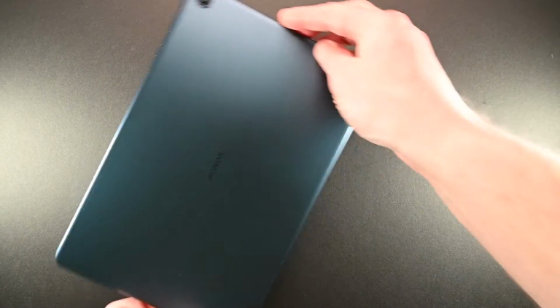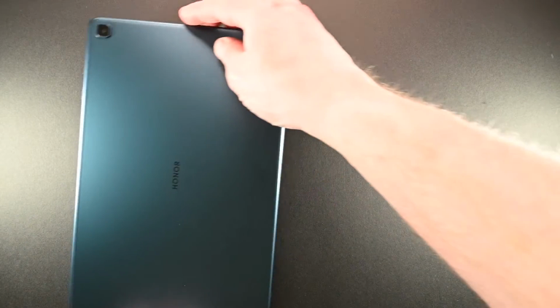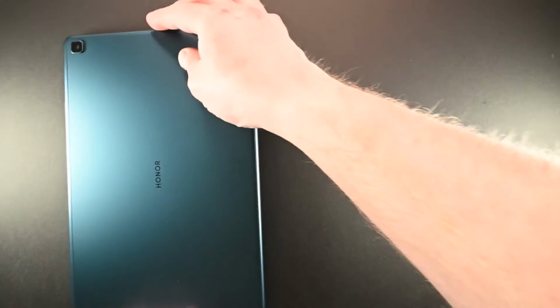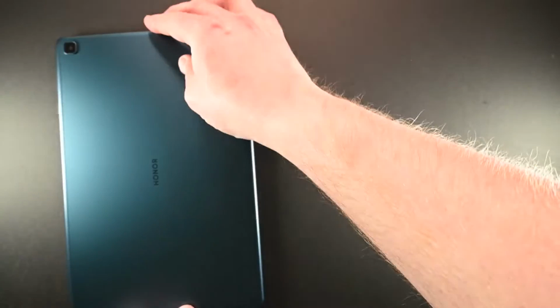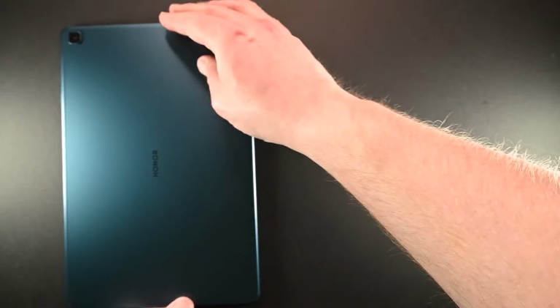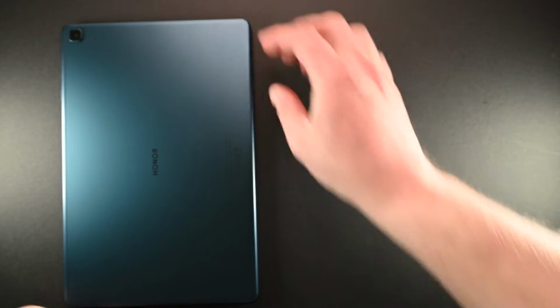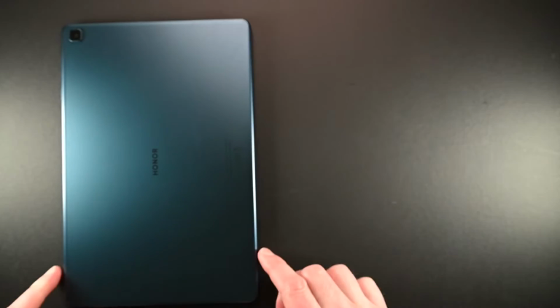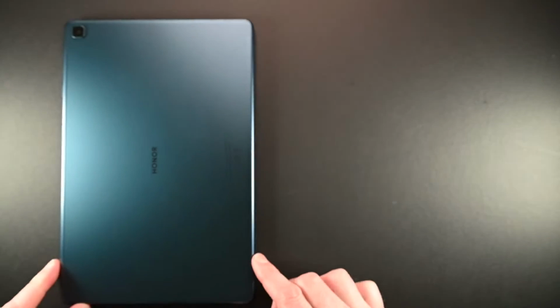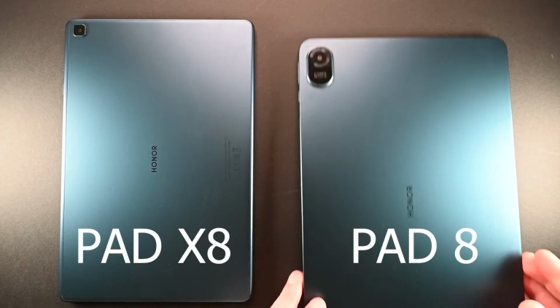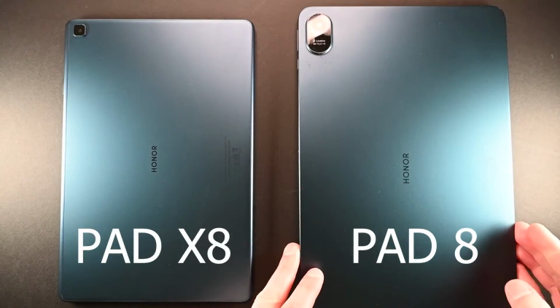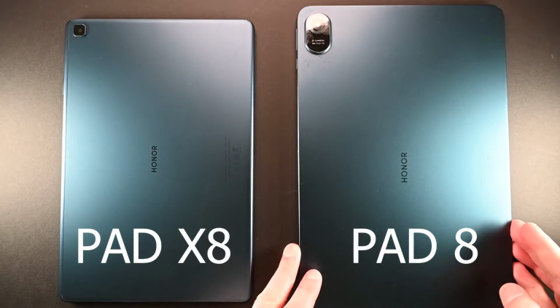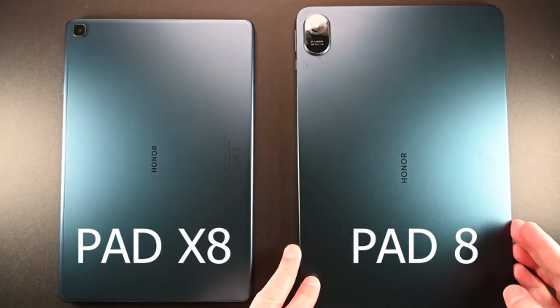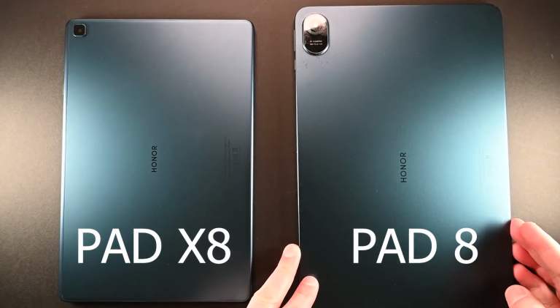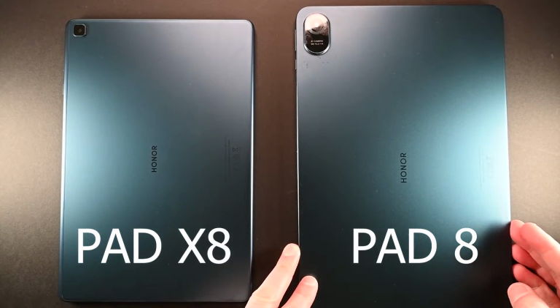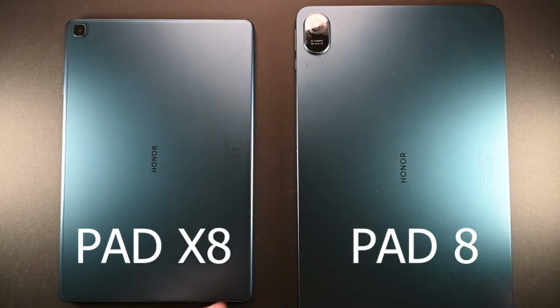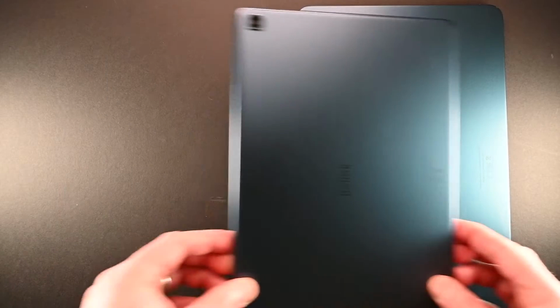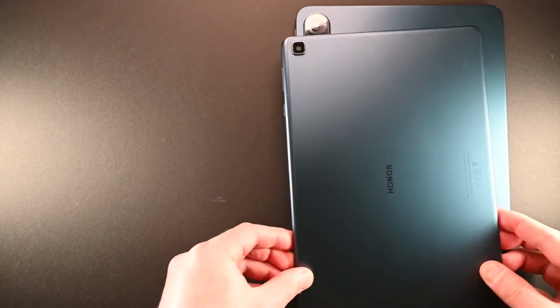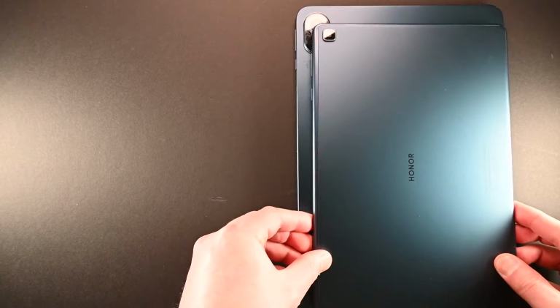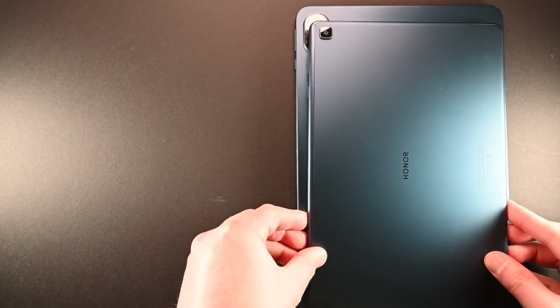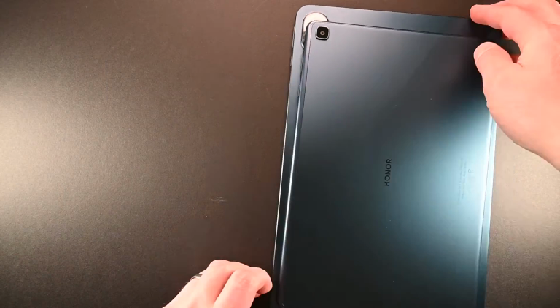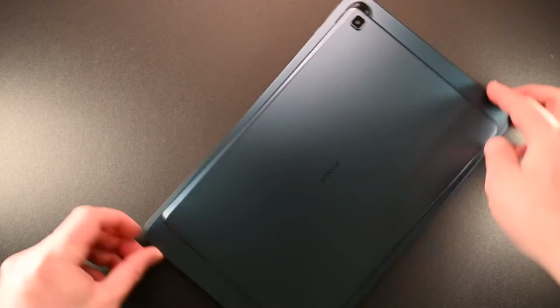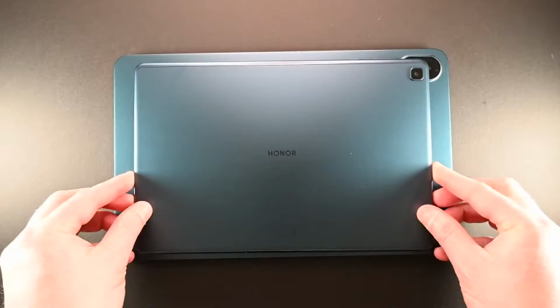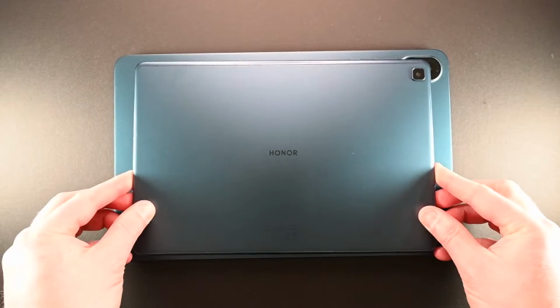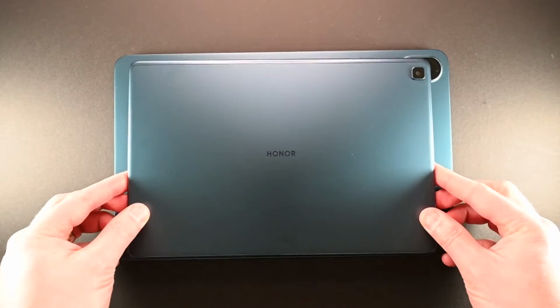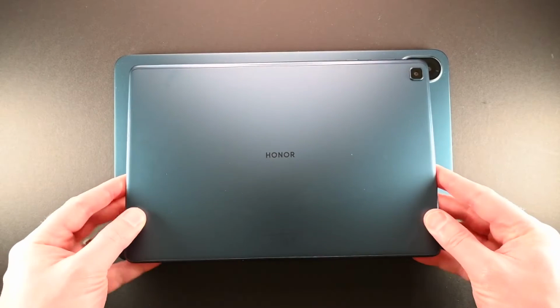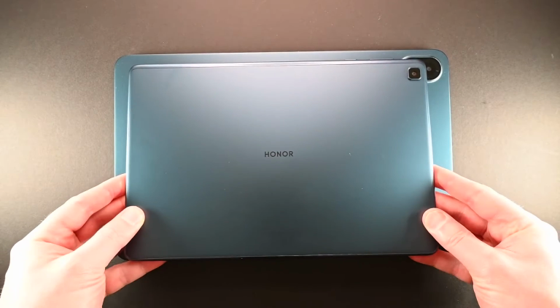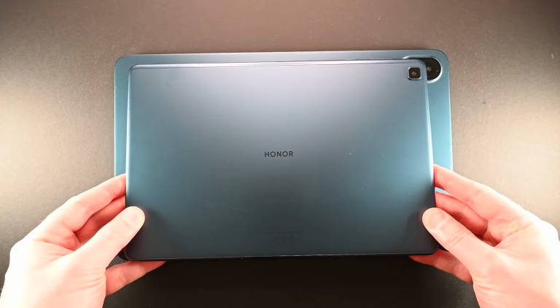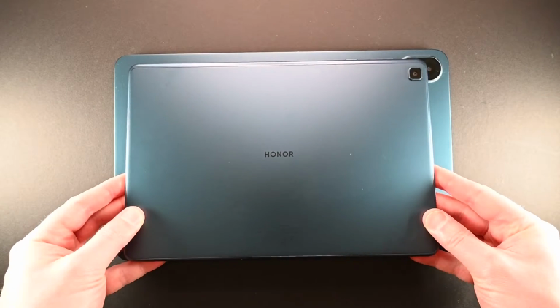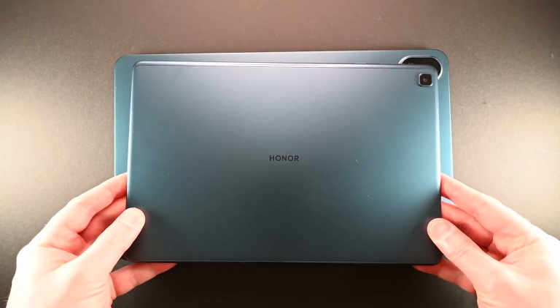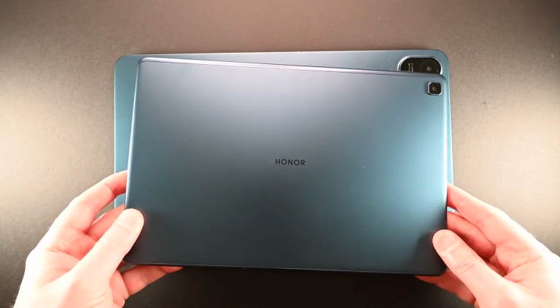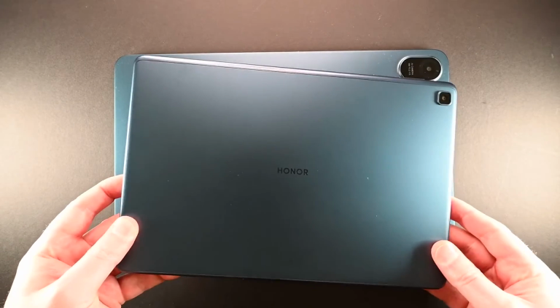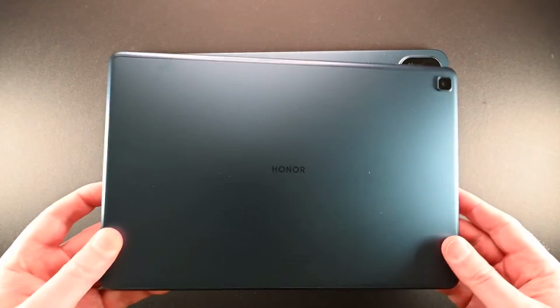Comparing the two side by side, you can see that its older sibling has a very similar design aesthetic but is inherently smaller, and of course that is reflected in the price.